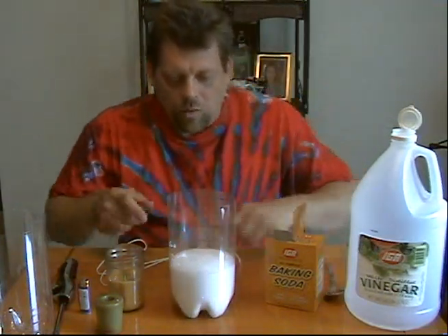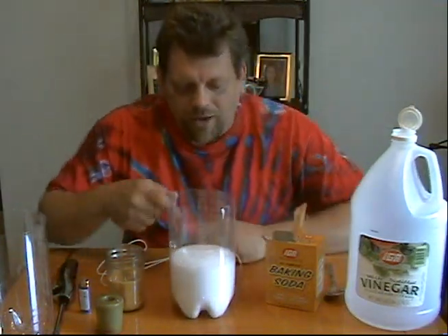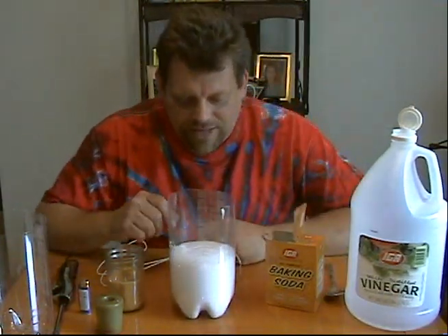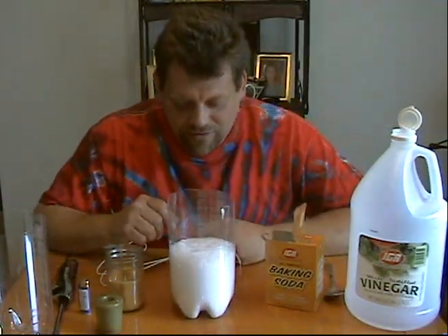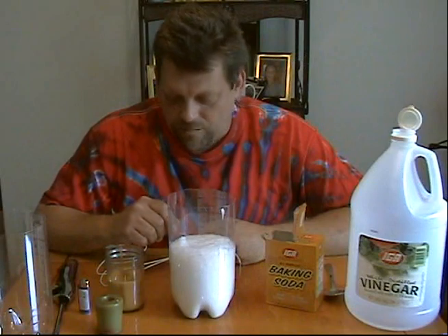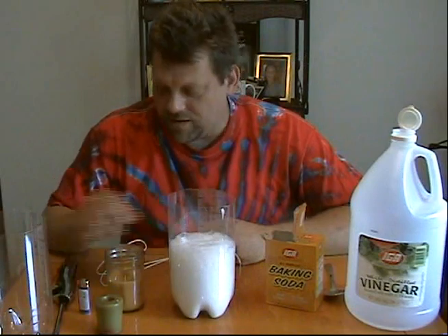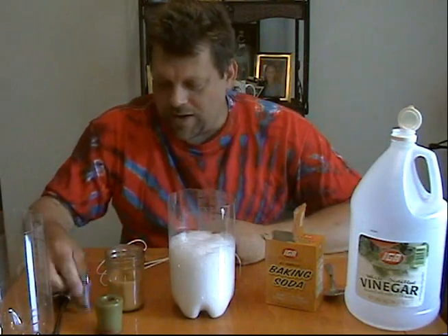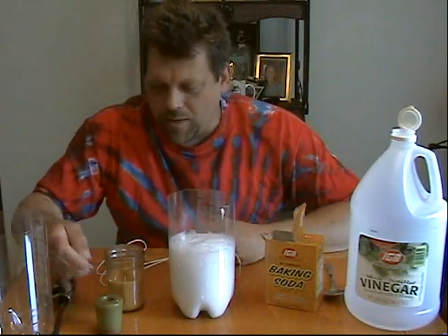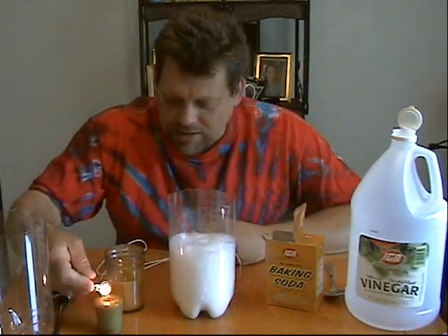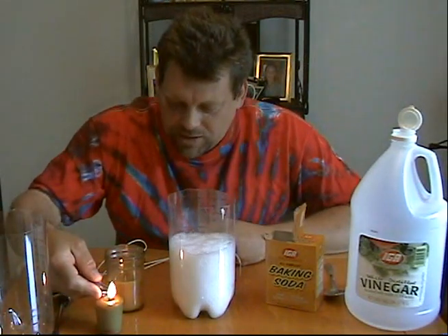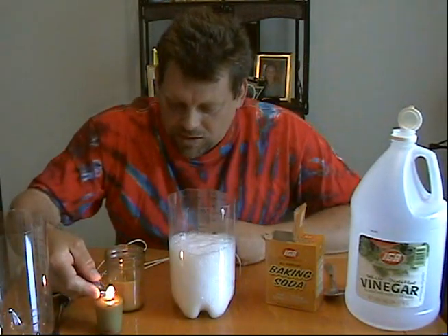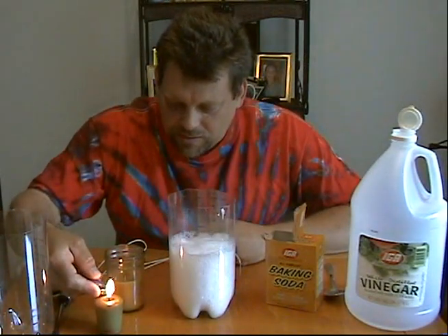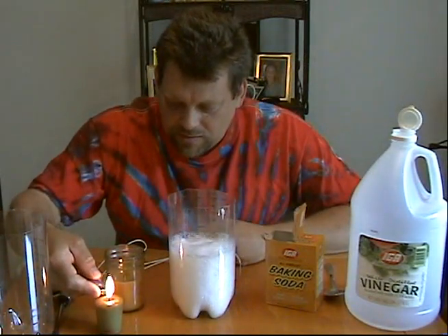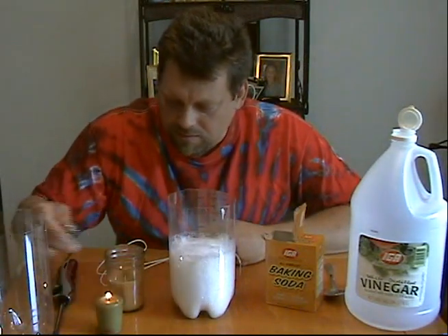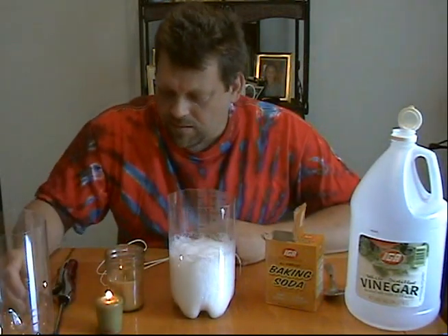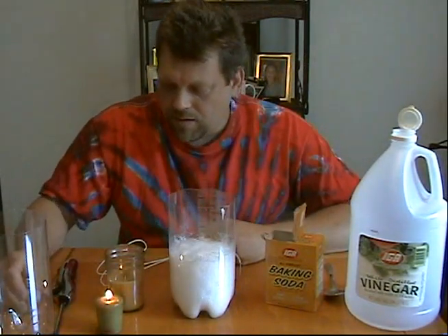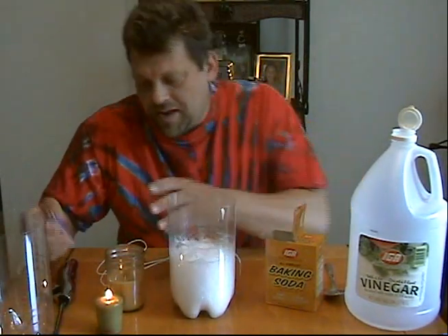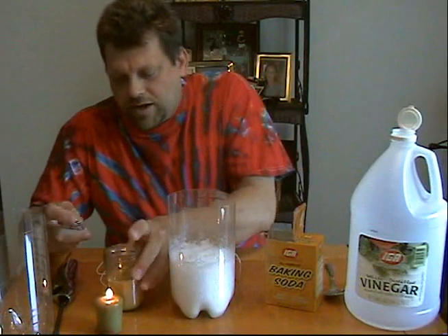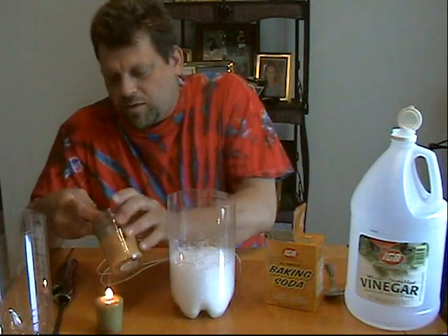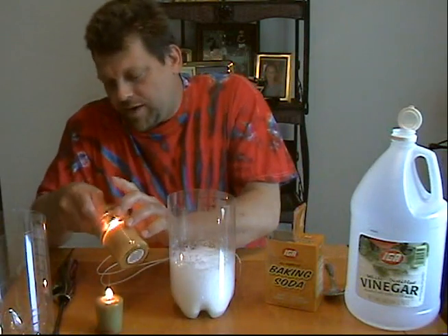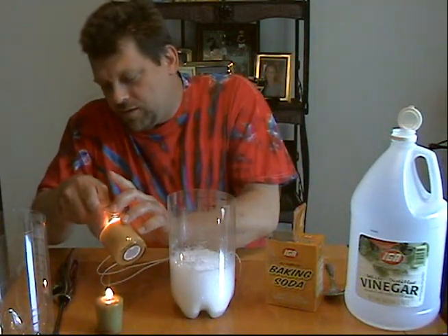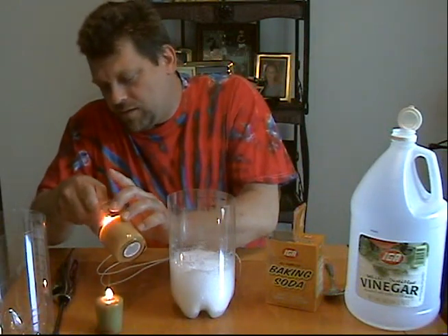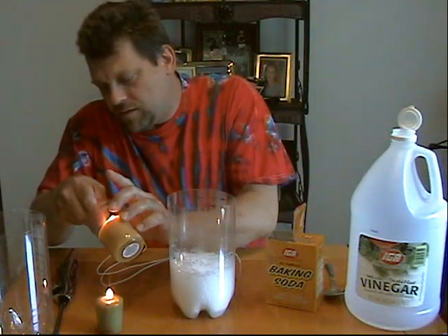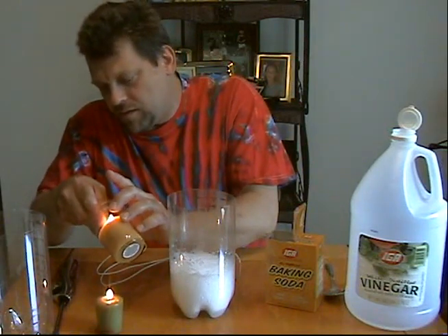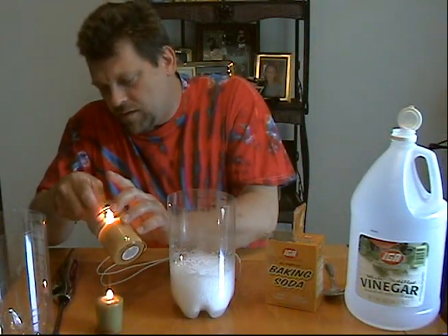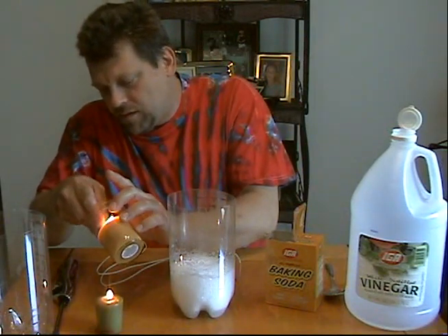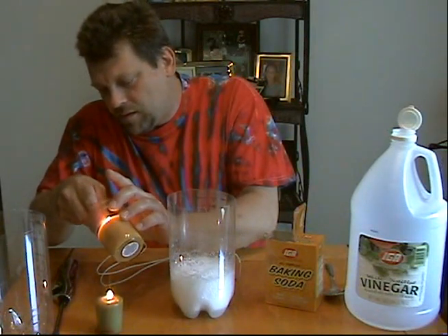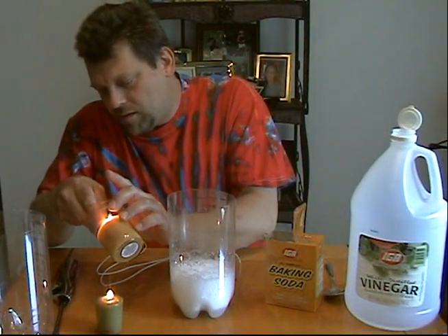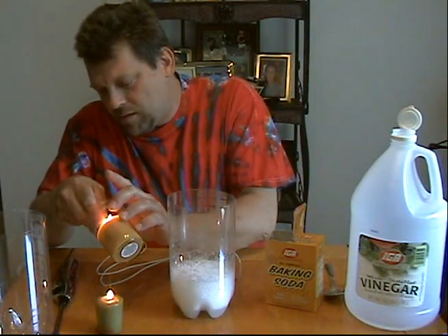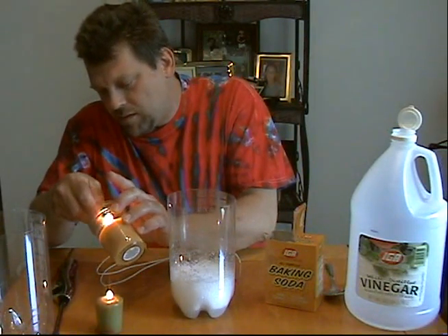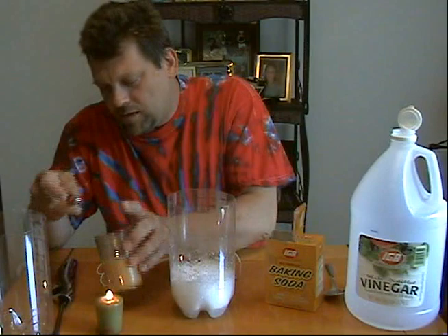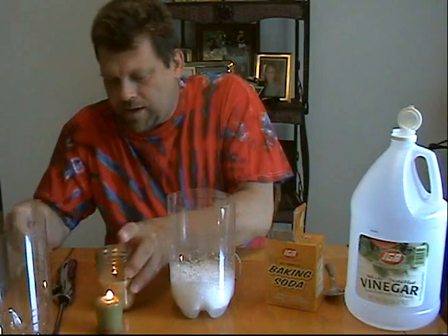Here we go. Wow, look at that thin foam! Okay, while we're at it, let's light our small candle. Let's light our big one while we're at it, too. There we go.